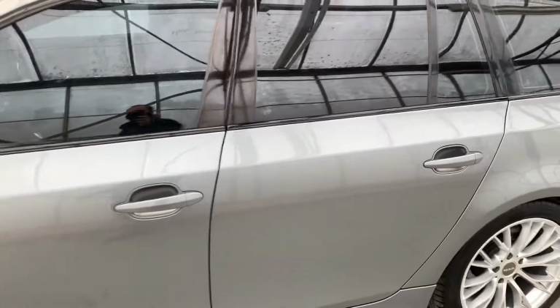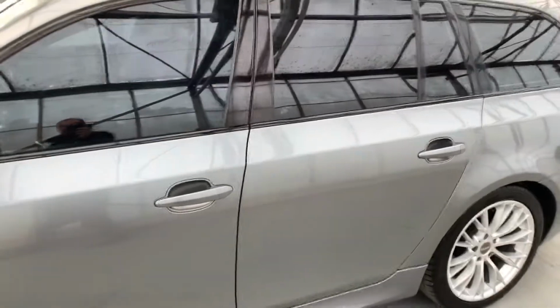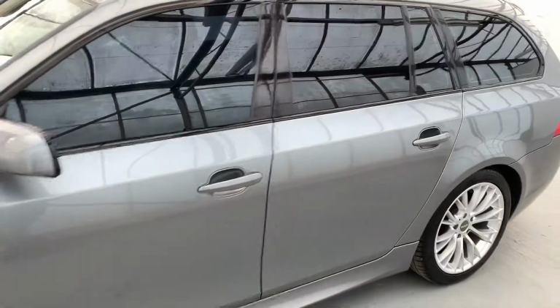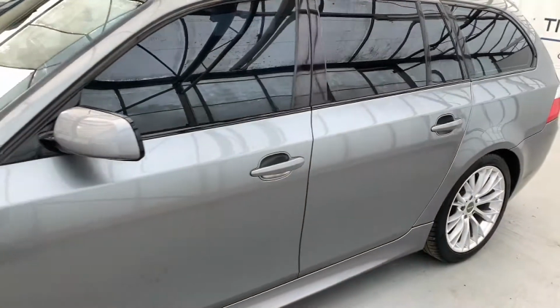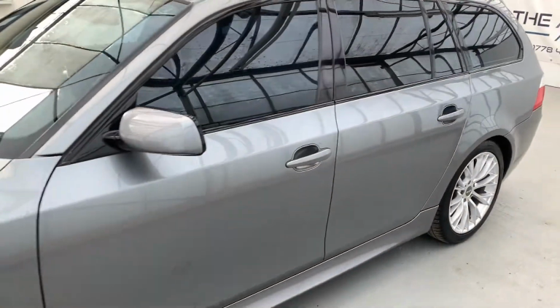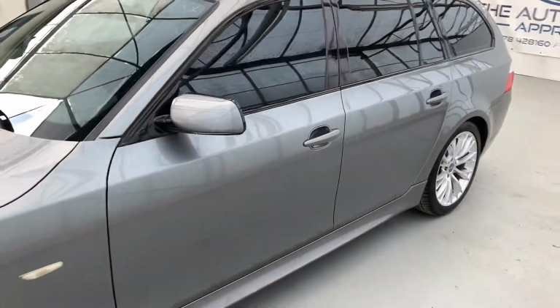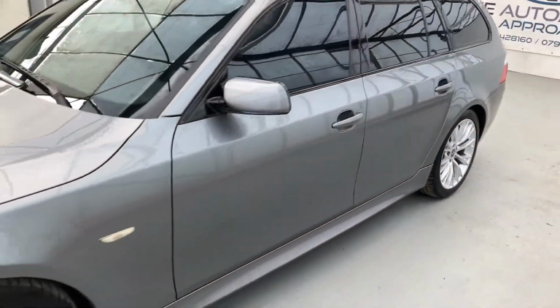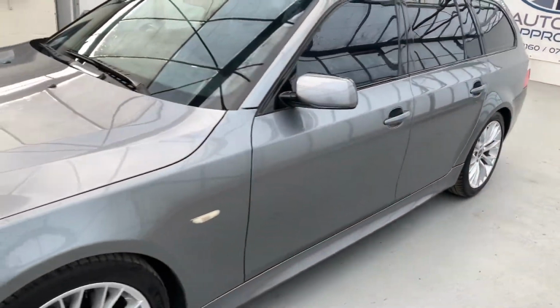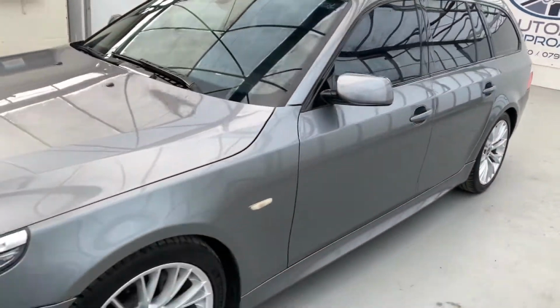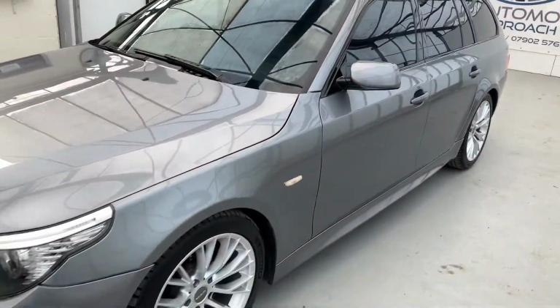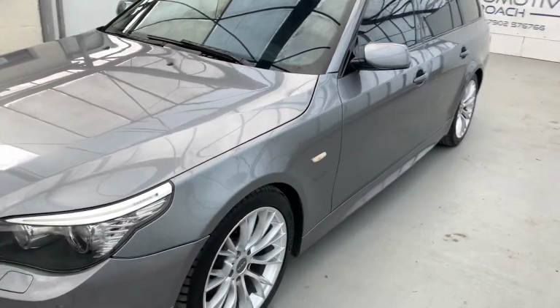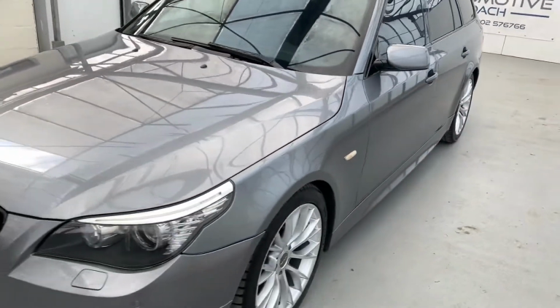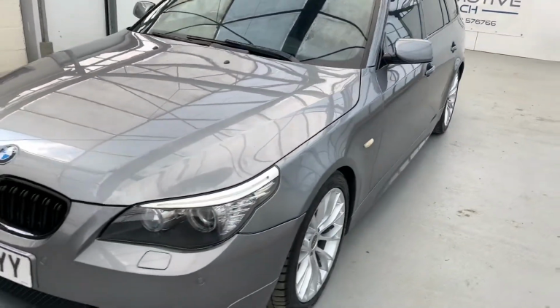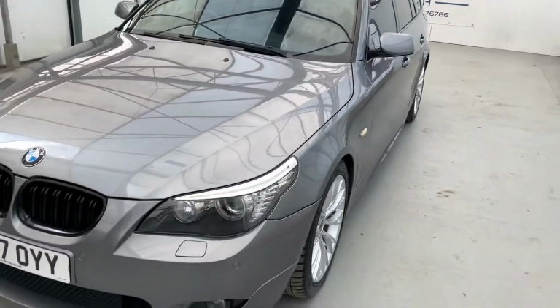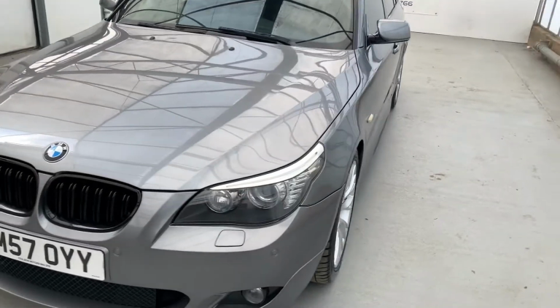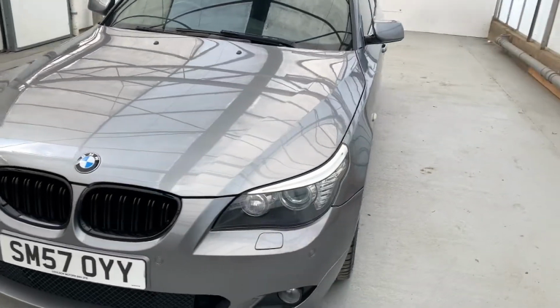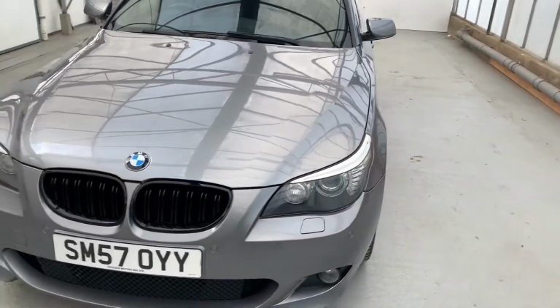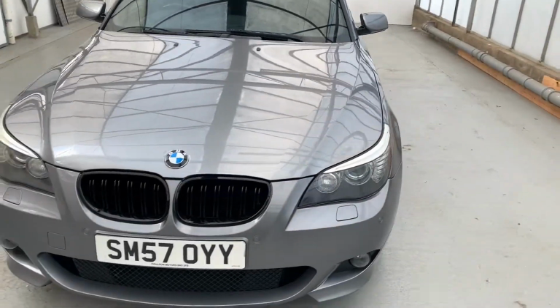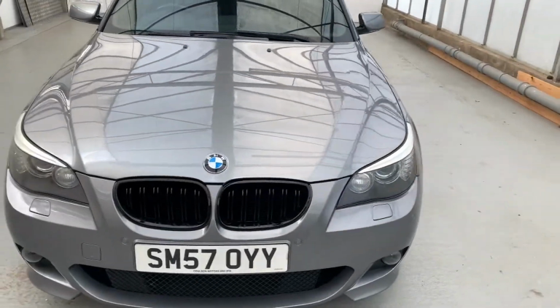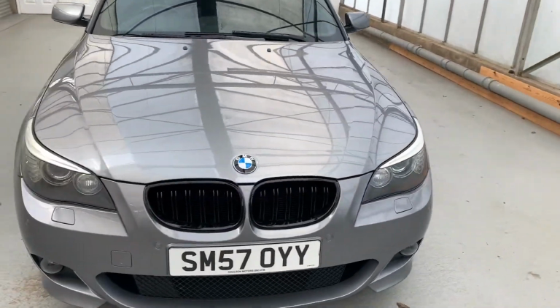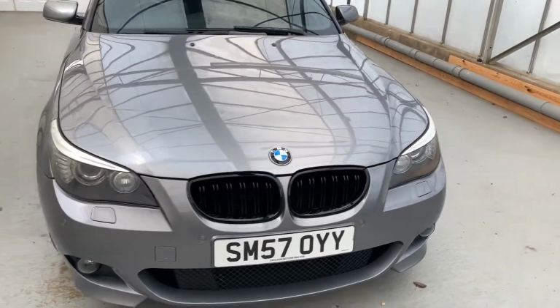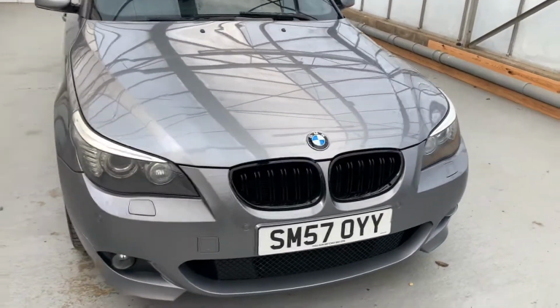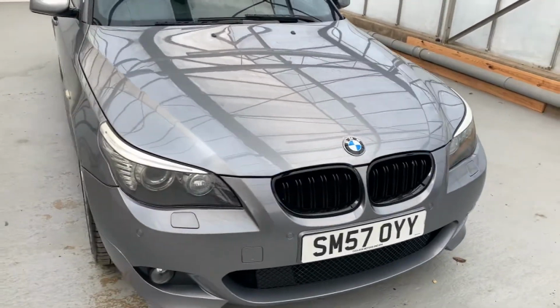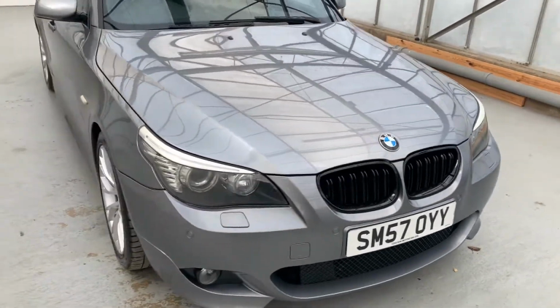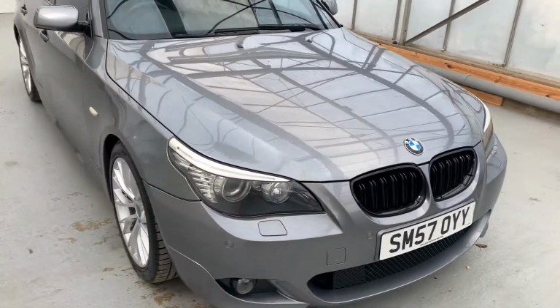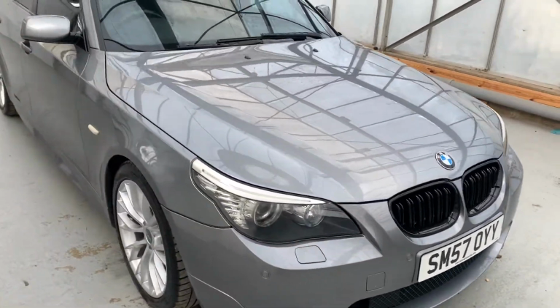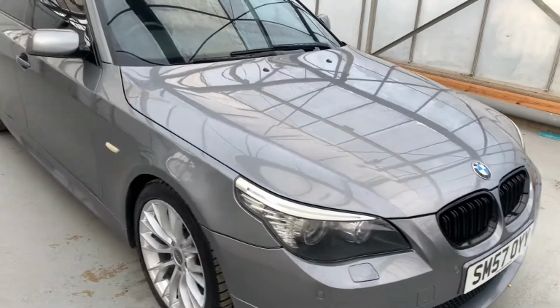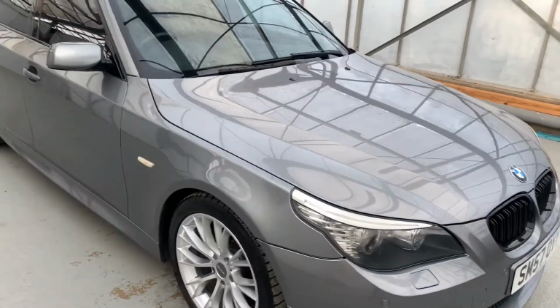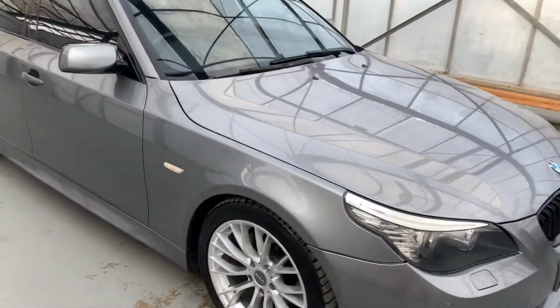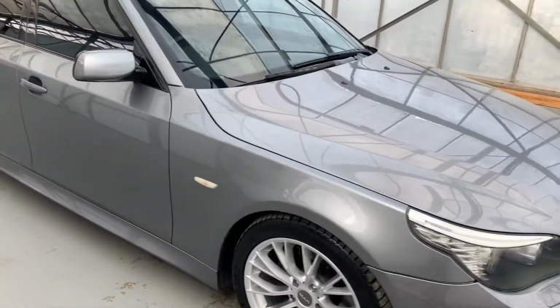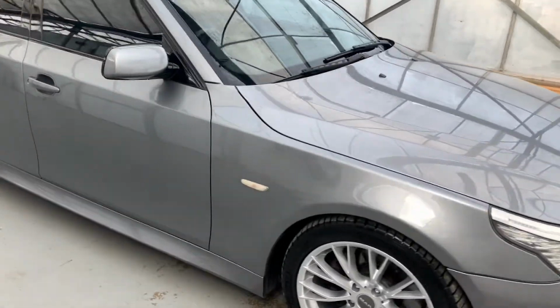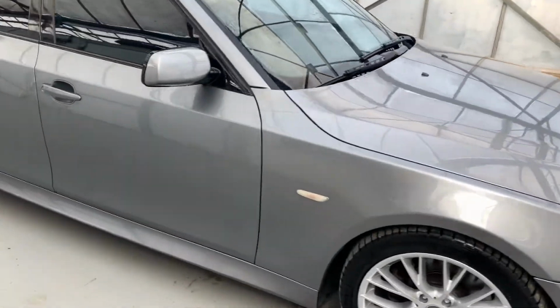It is in really, really good condition for the age and mileage — certainly doesn't look like it's done that many miles. There are a few minor marks here and there but really it's nothing for a car of this age.